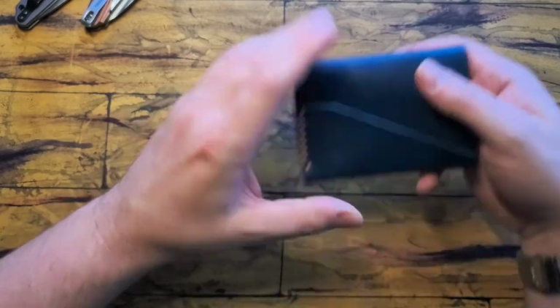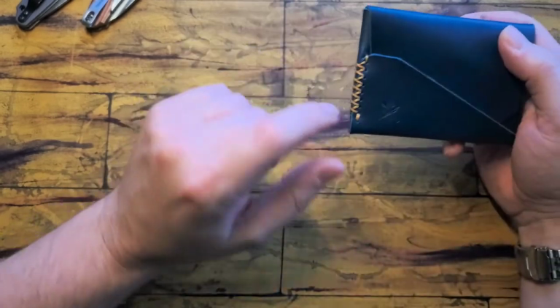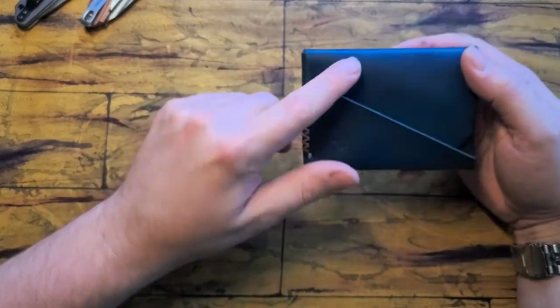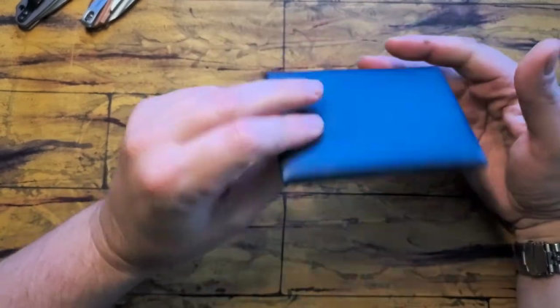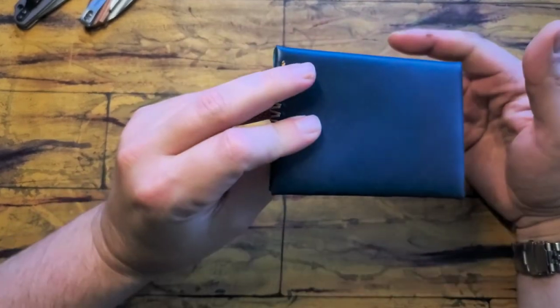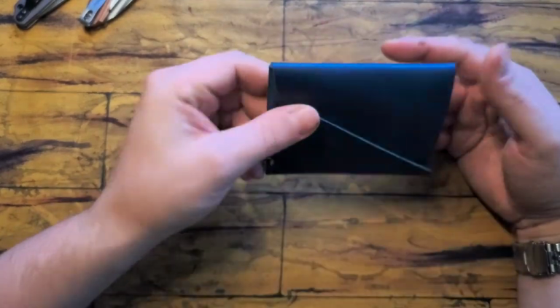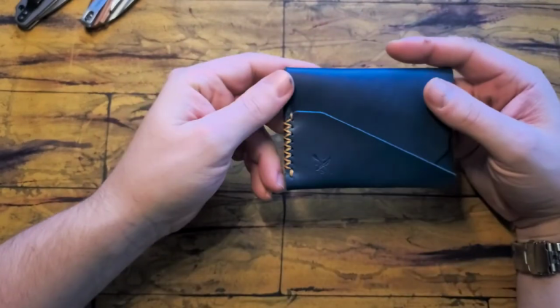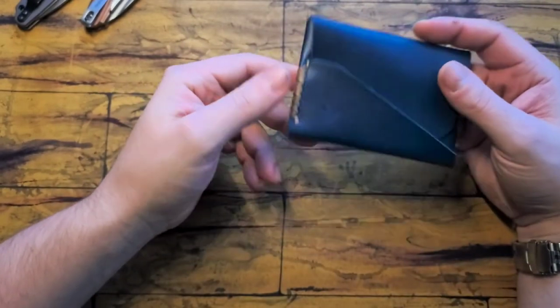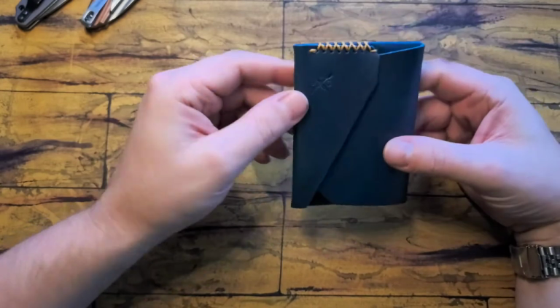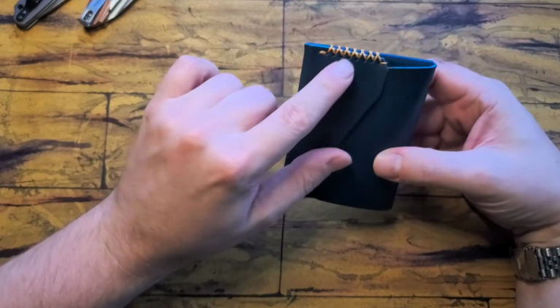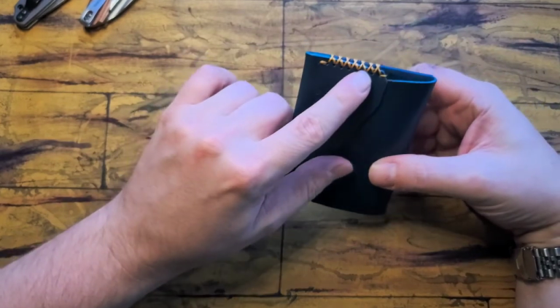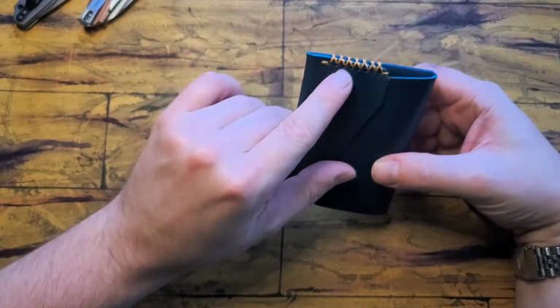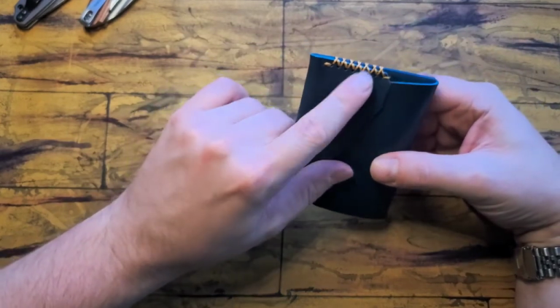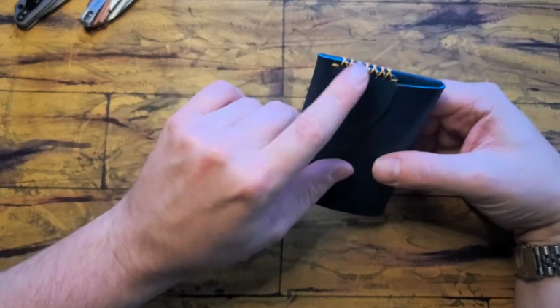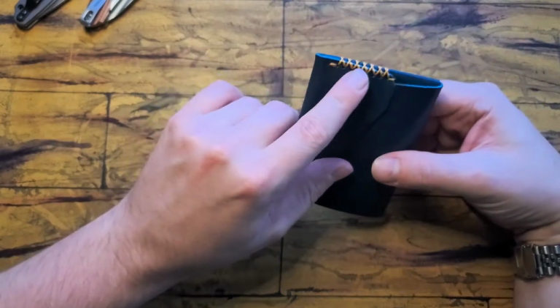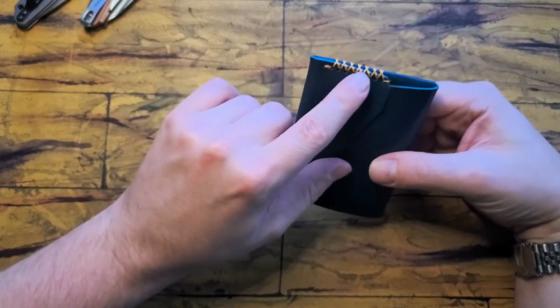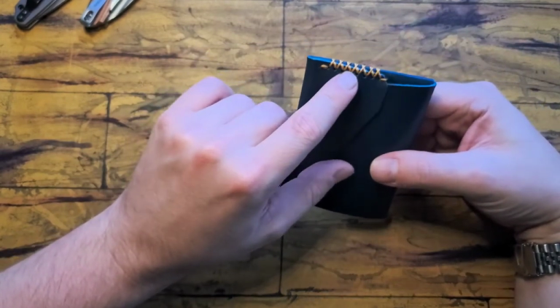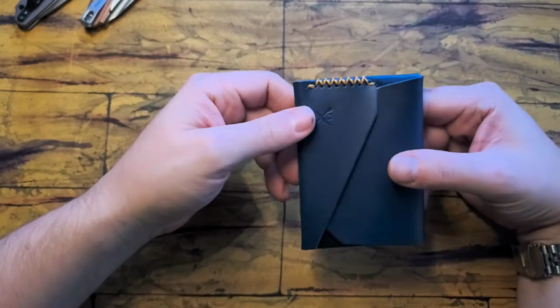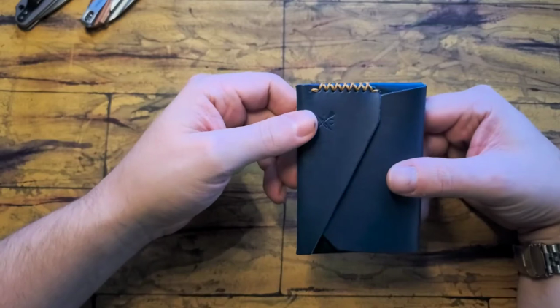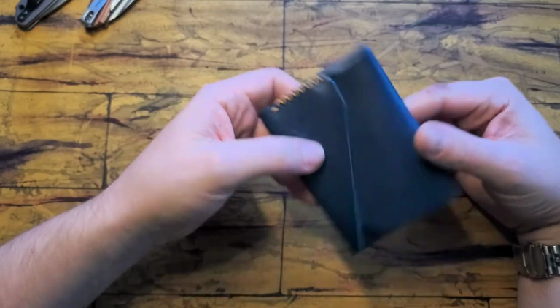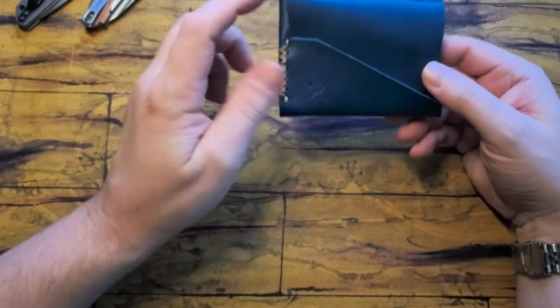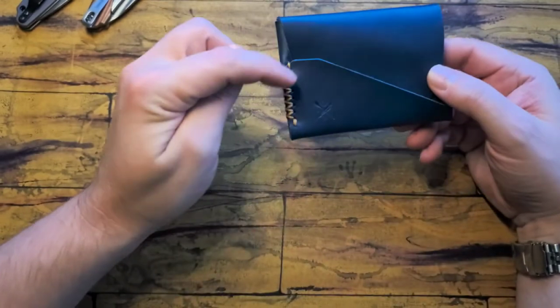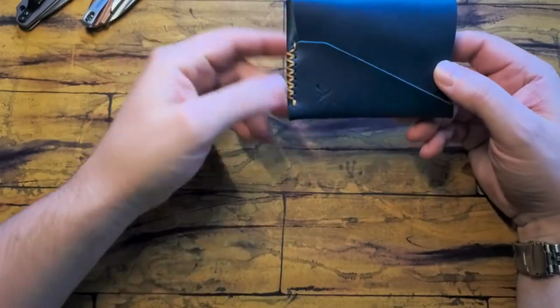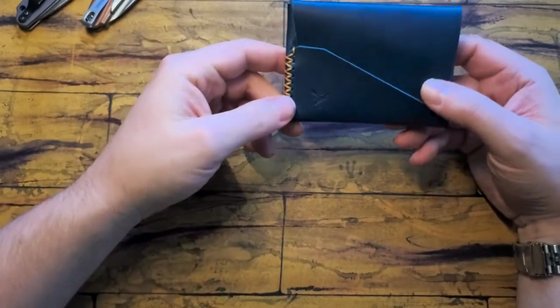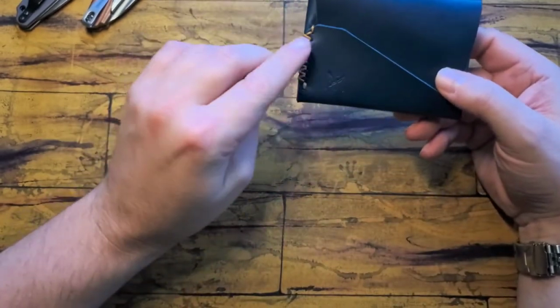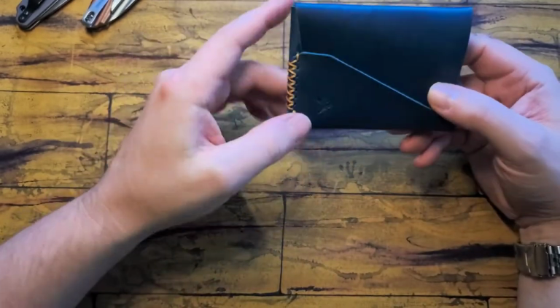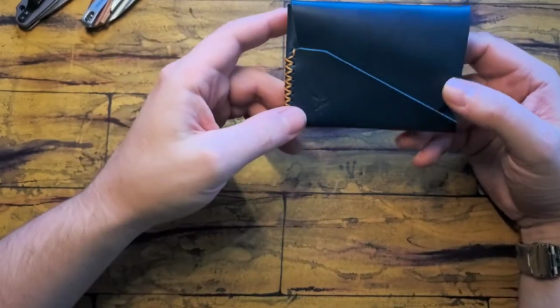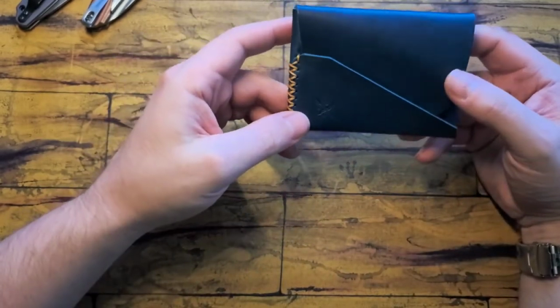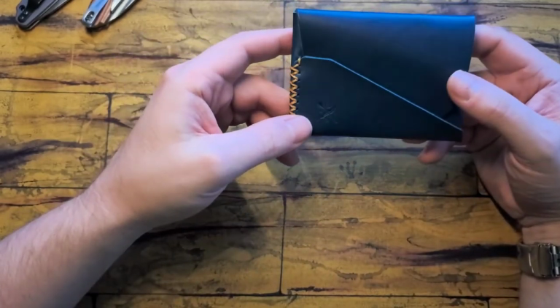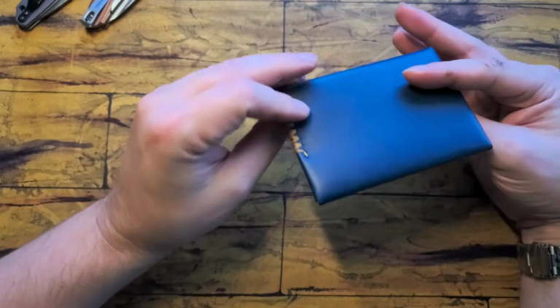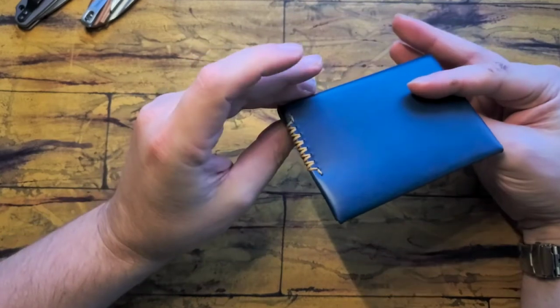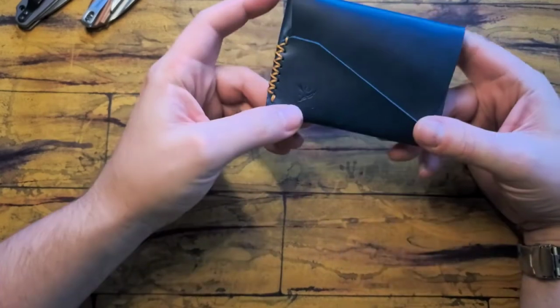I went with the all blue just to kind of switch things up. I got — I think it's called gold — so it's kind of a blue-brown combo. I thought that looked pretty cool.